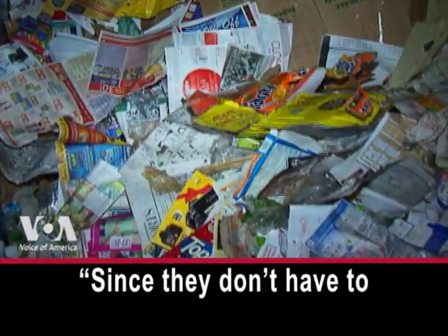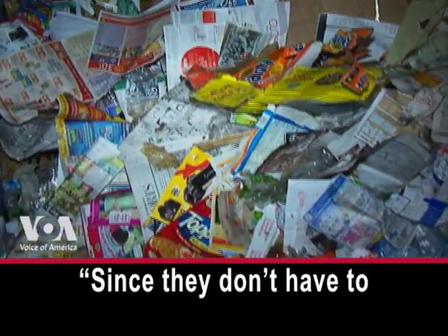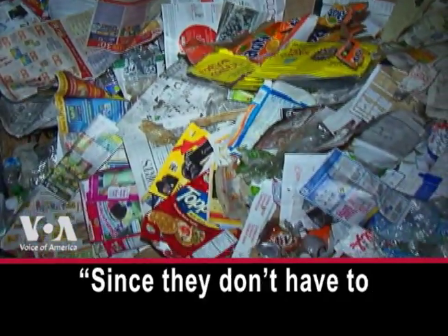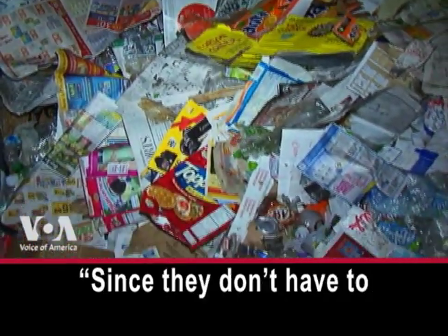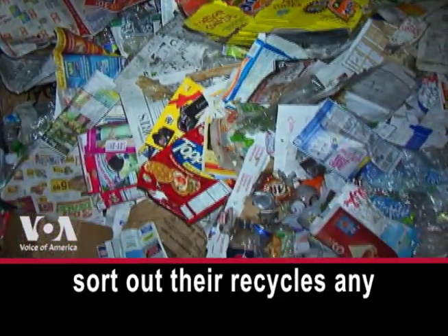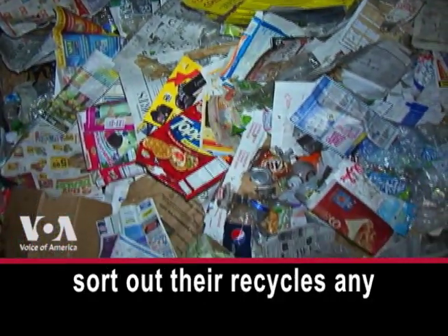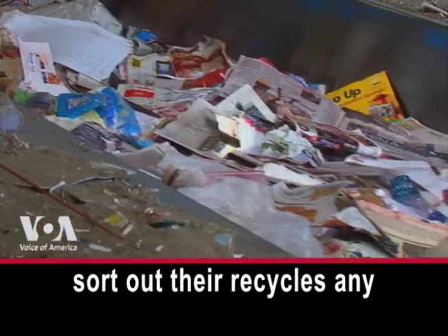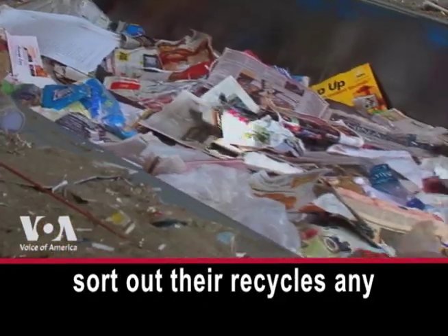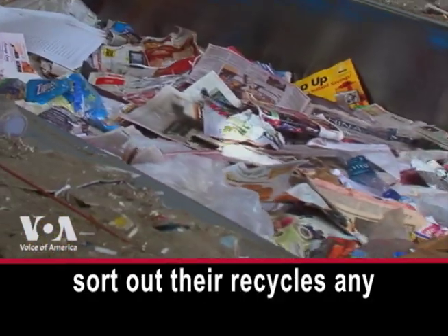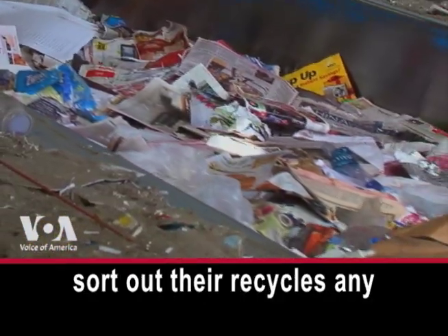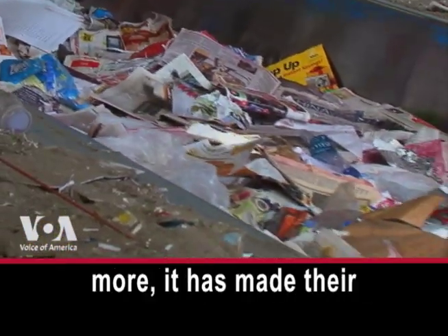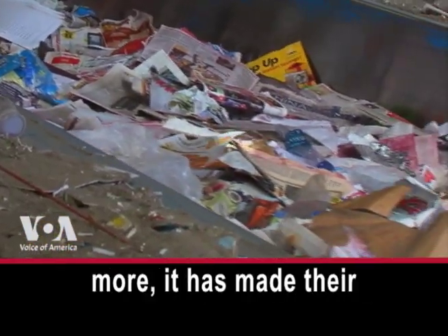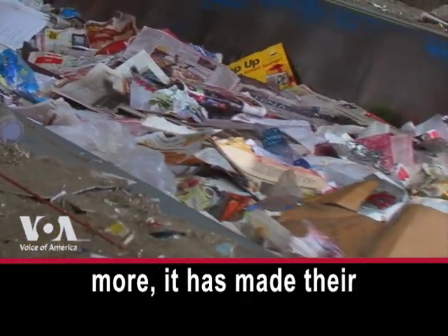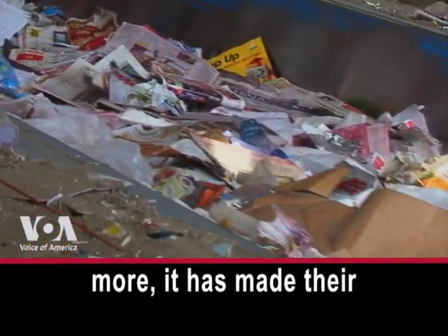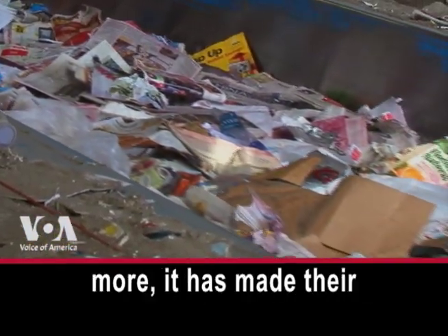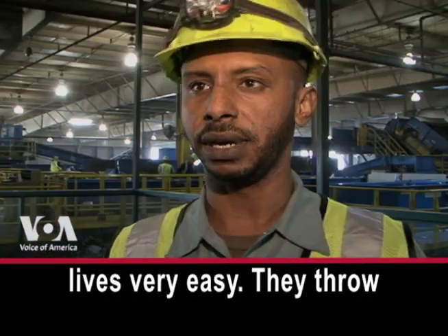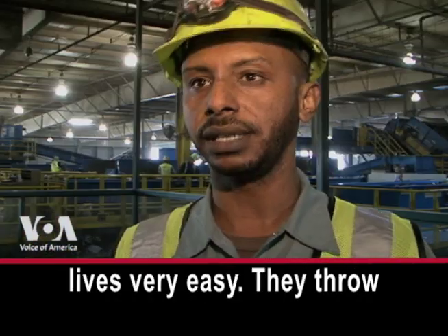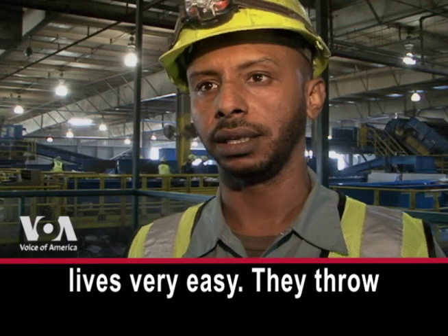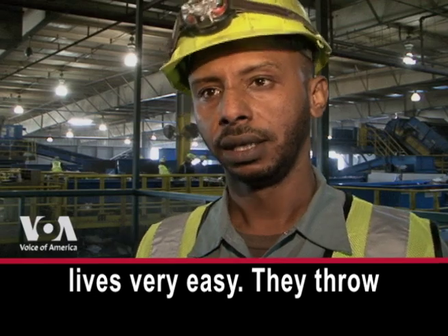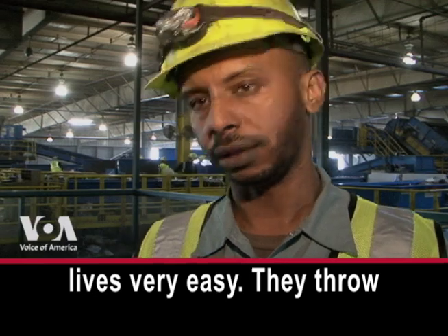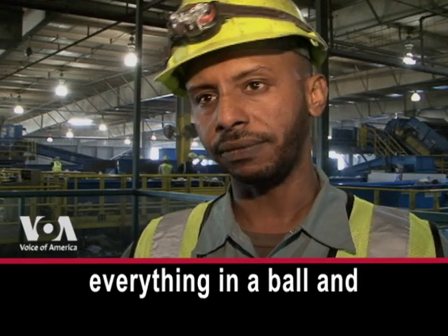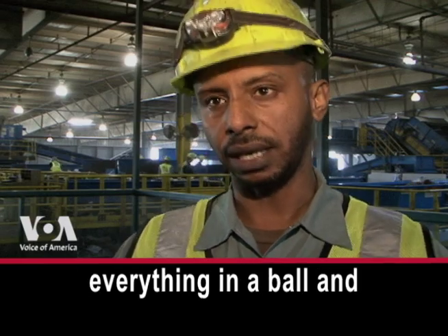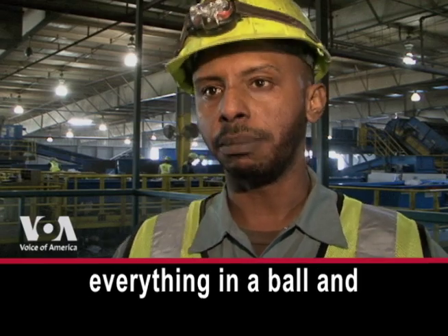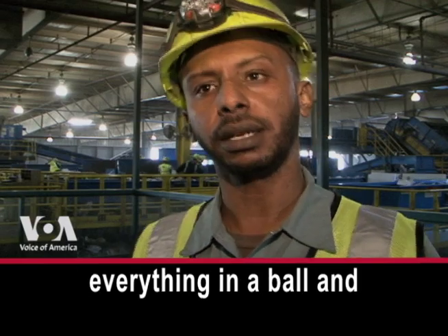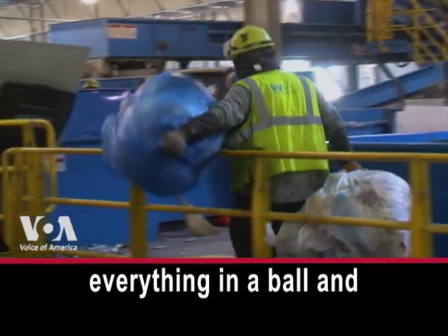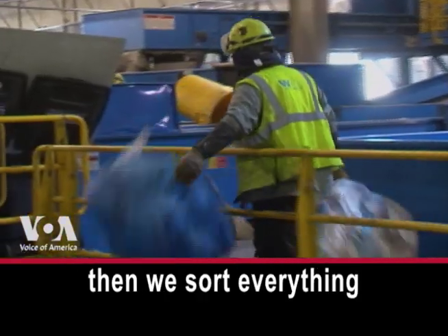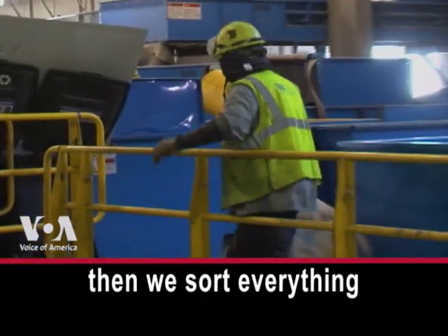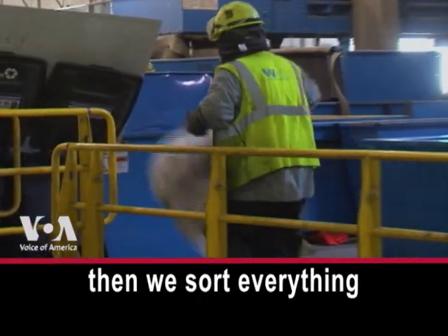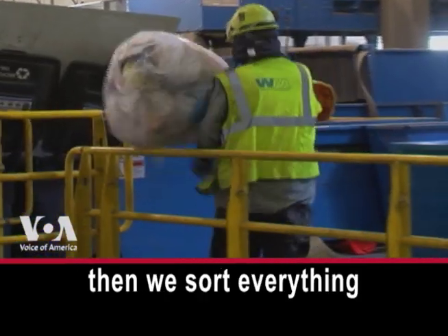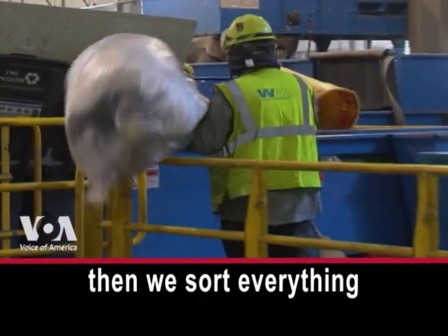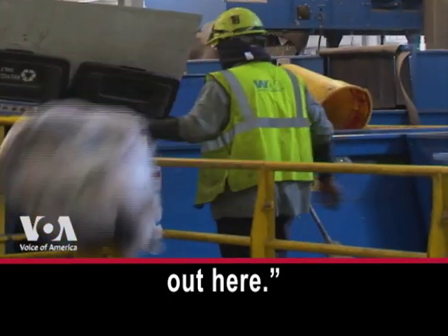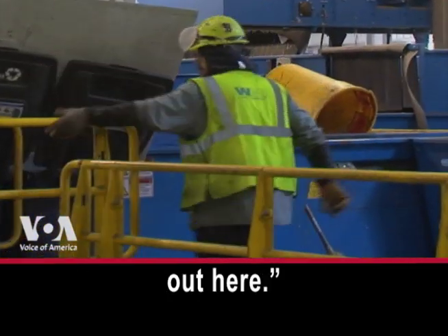Residents don't have to sort out their recyclables anymore. It has made their life very easy — they throw everything in a box and then it all gets sorted out here.